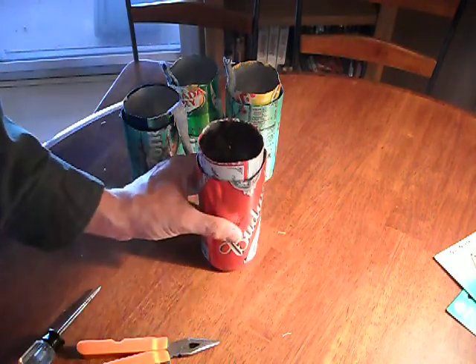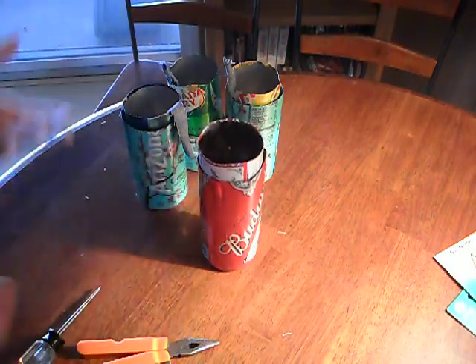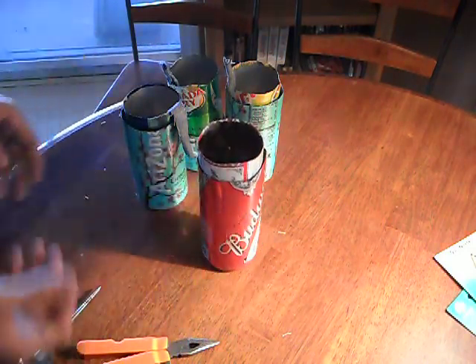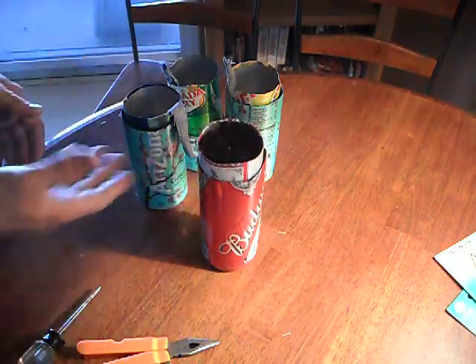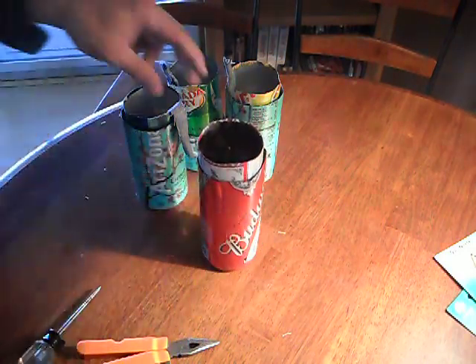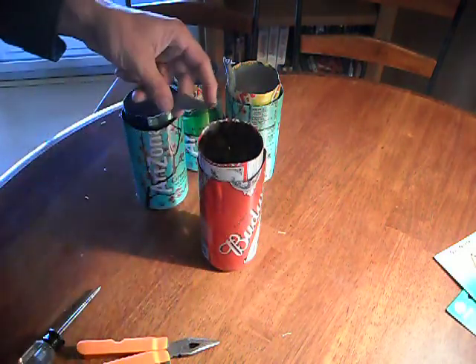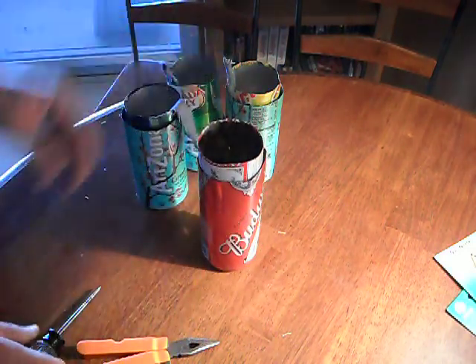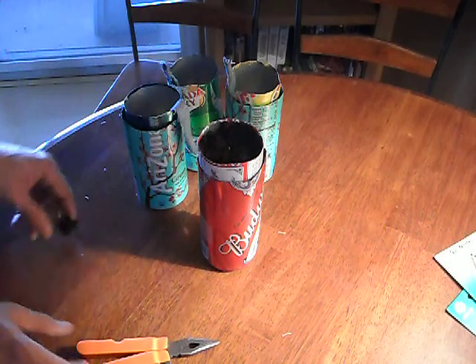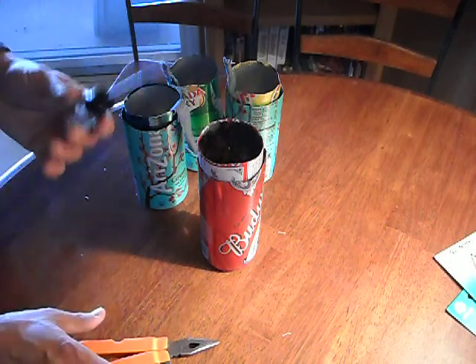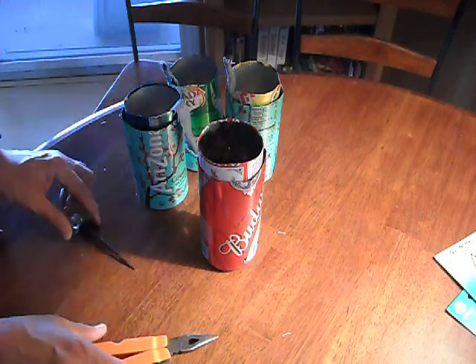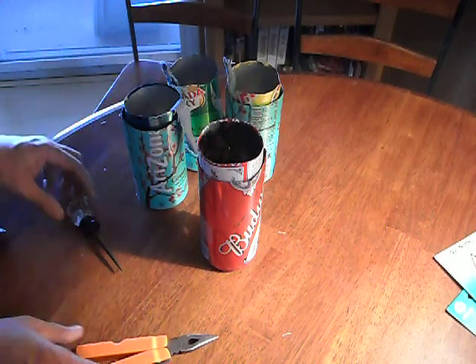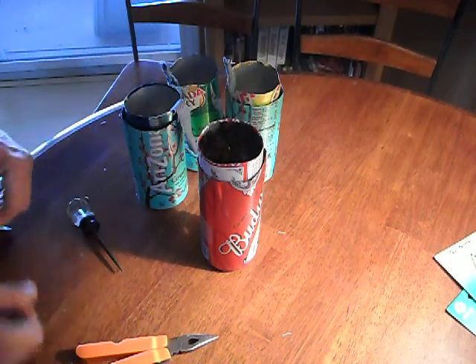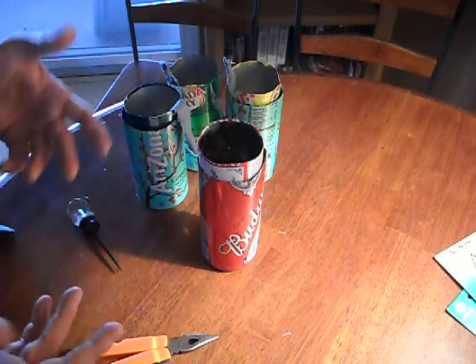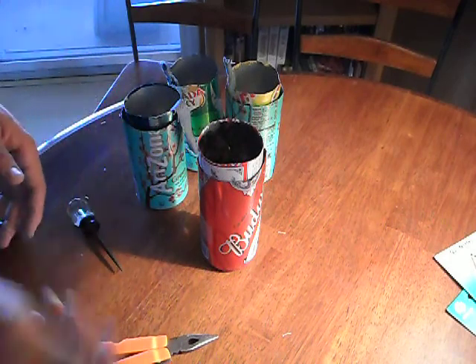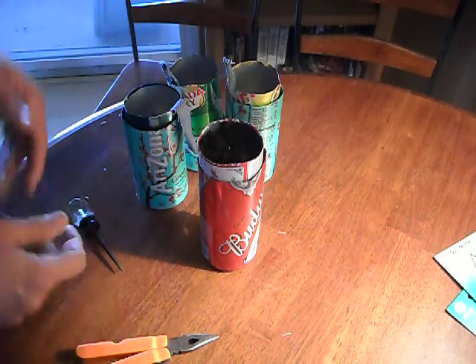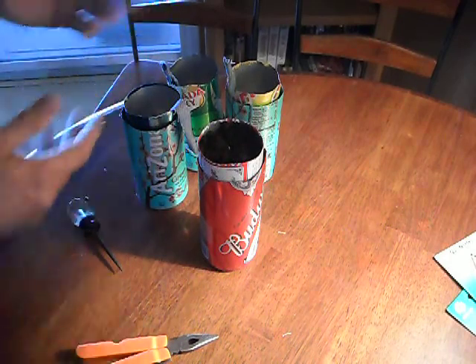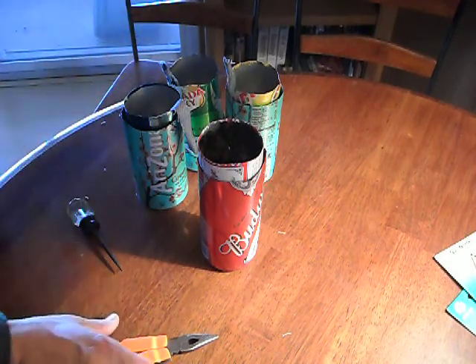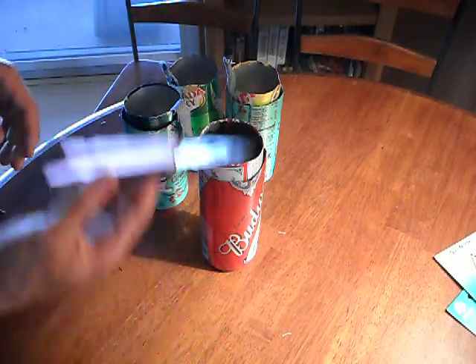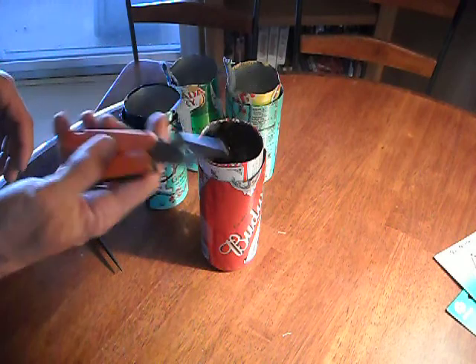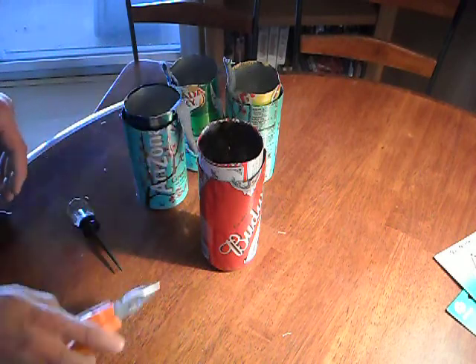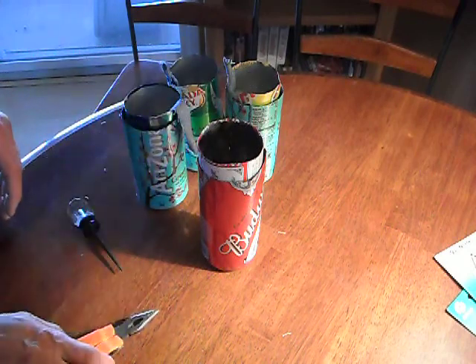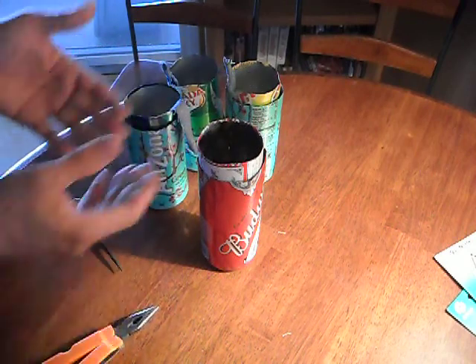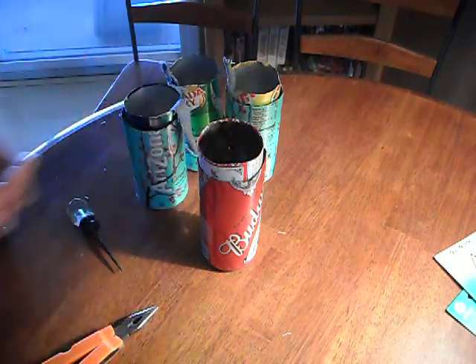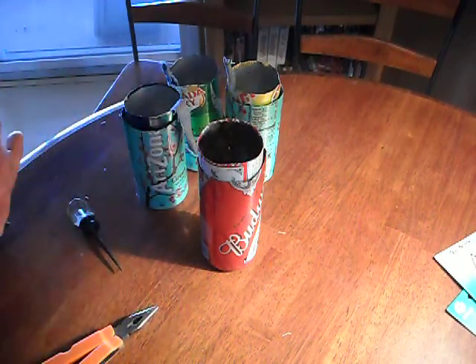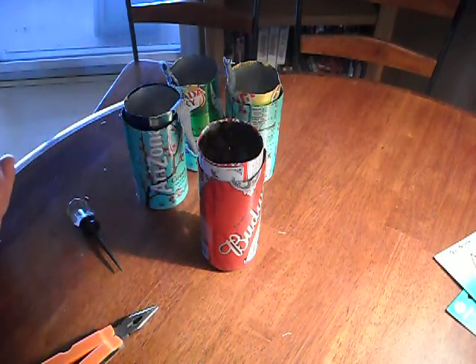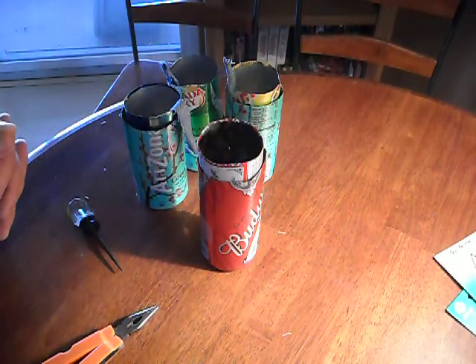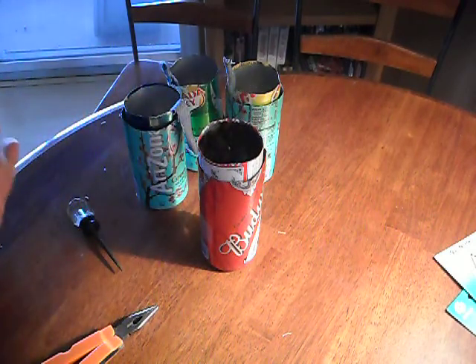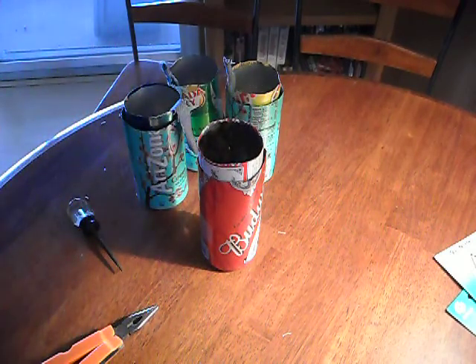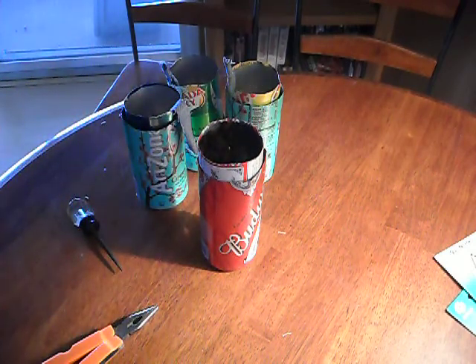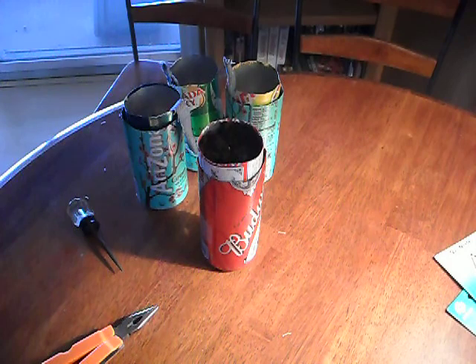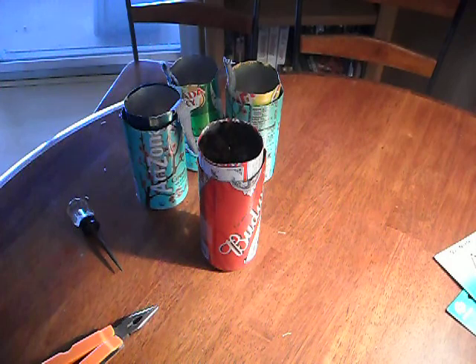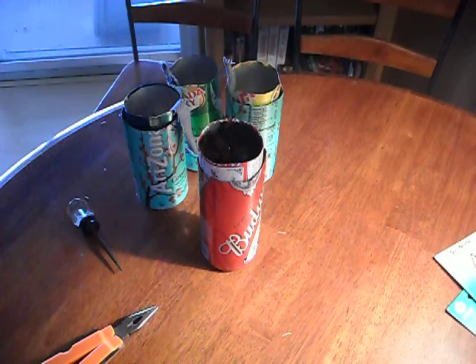So just with a couple of cans, some old jean material, an awl punch, an exacto knife that I cut the cans with, and one of these, you can make yourself a little self-watering herb planter. Thank you very much.